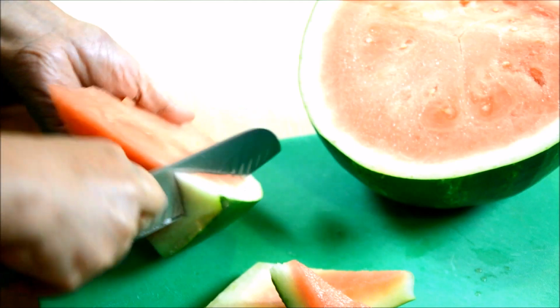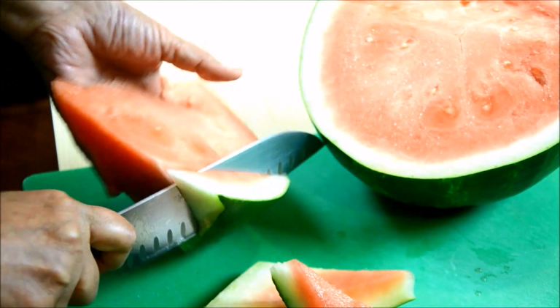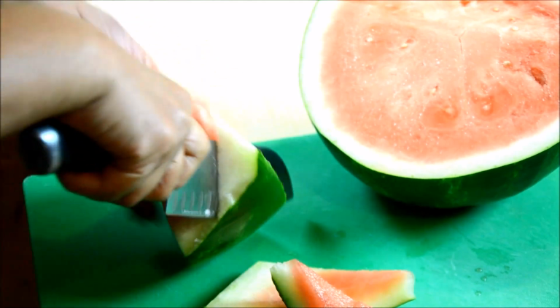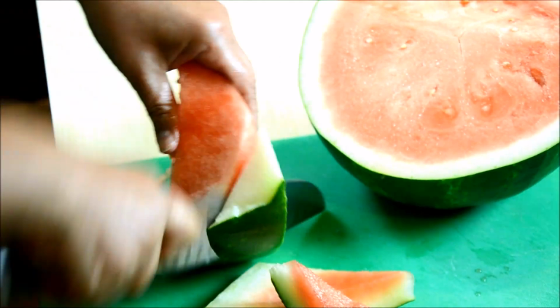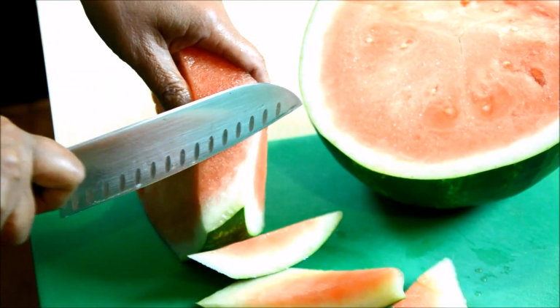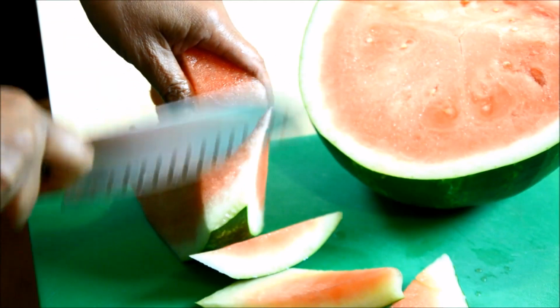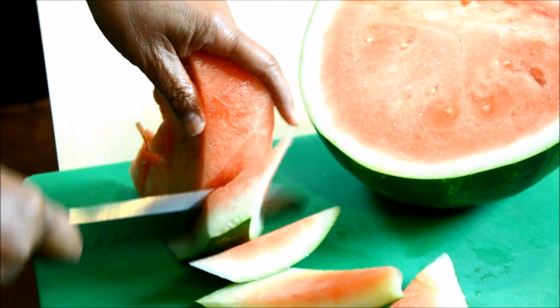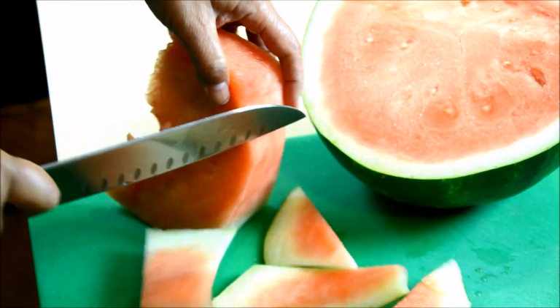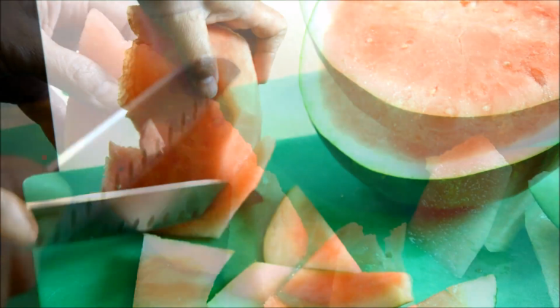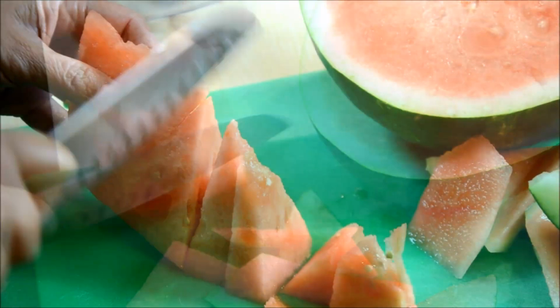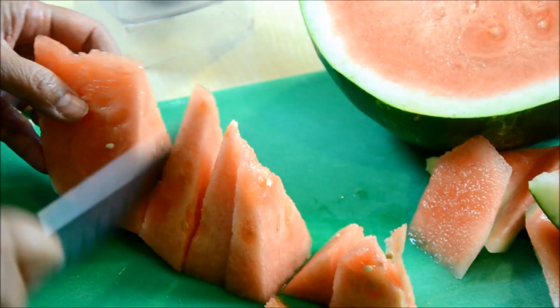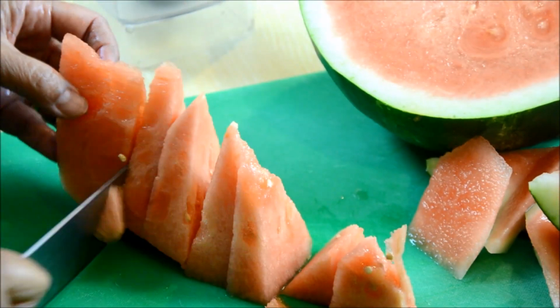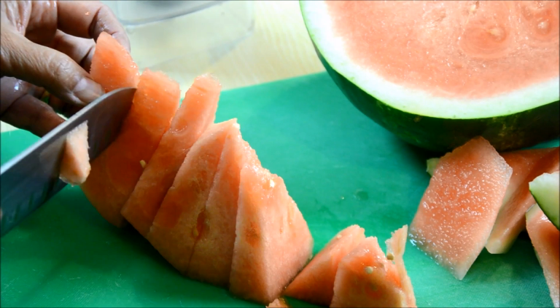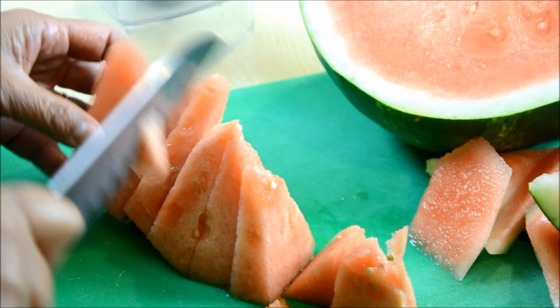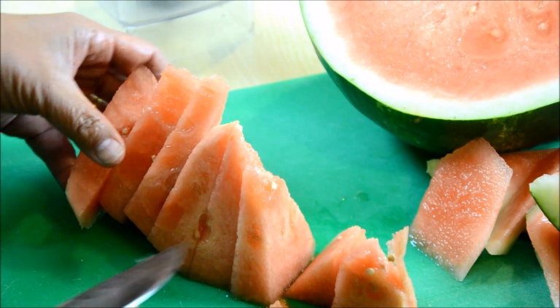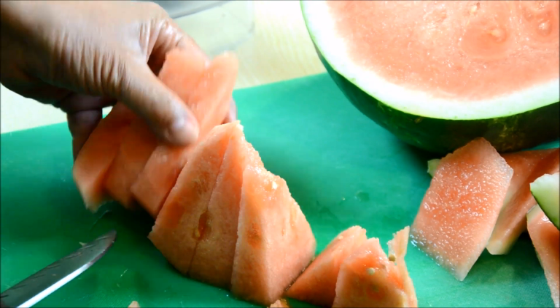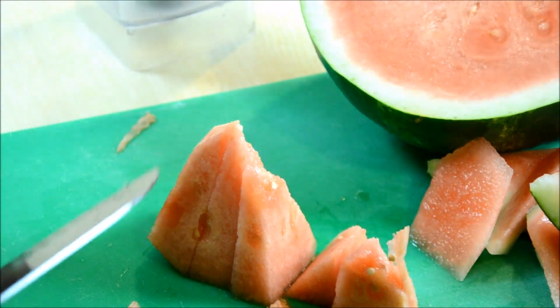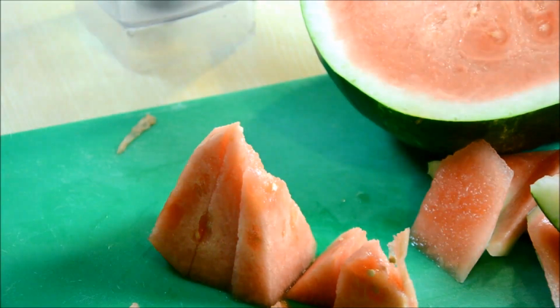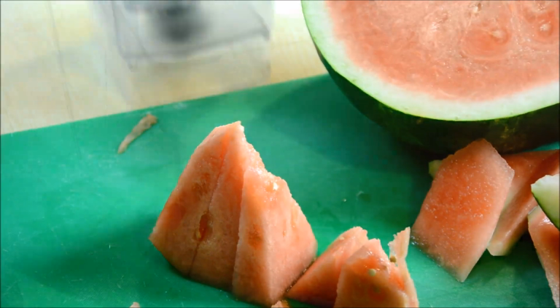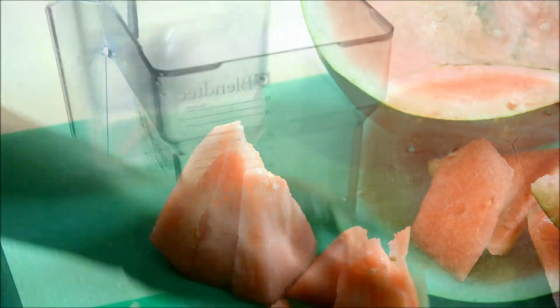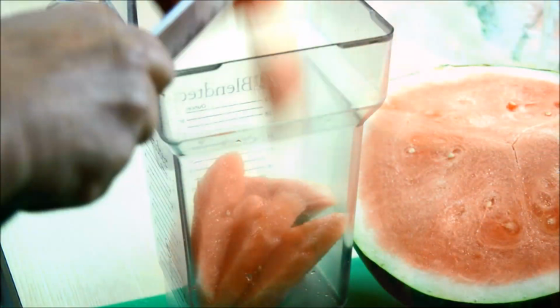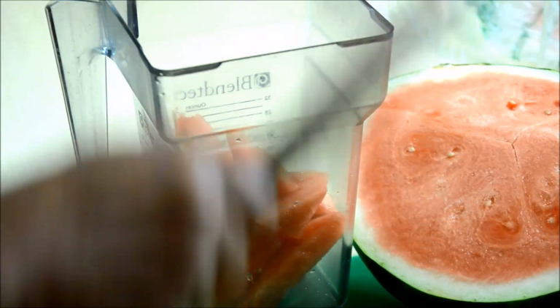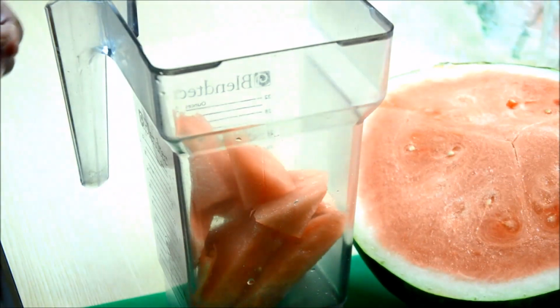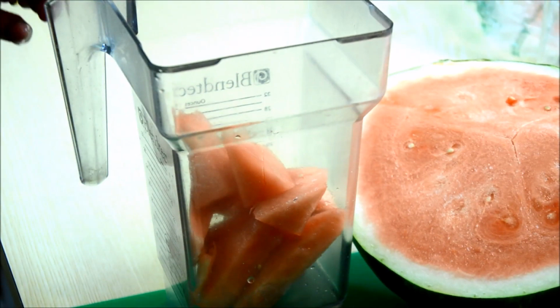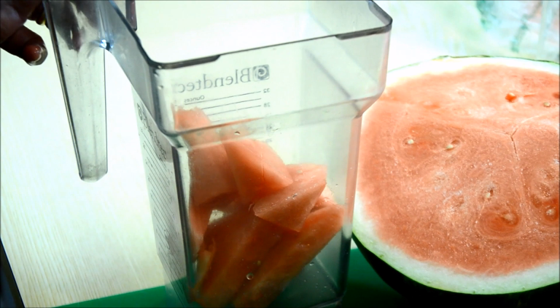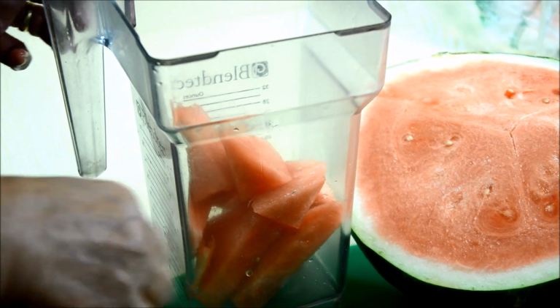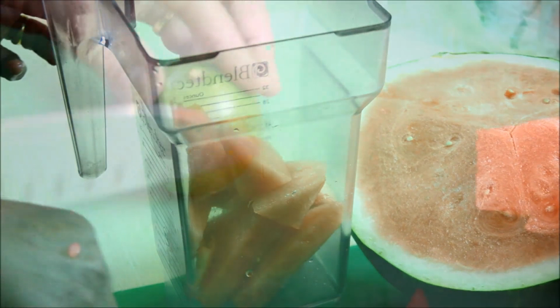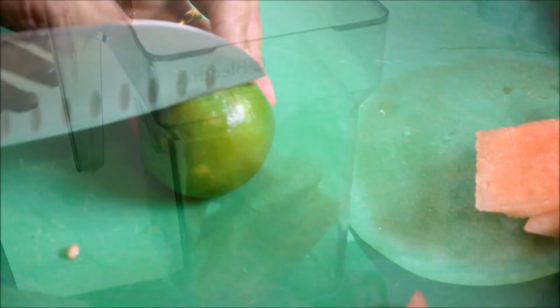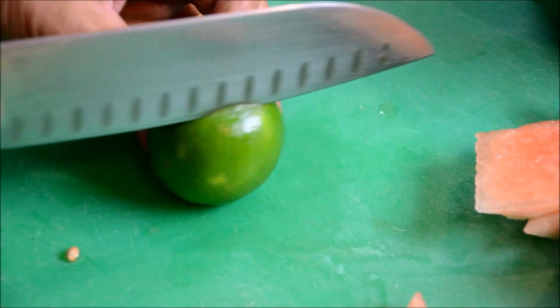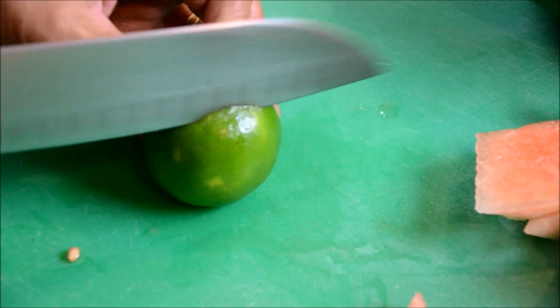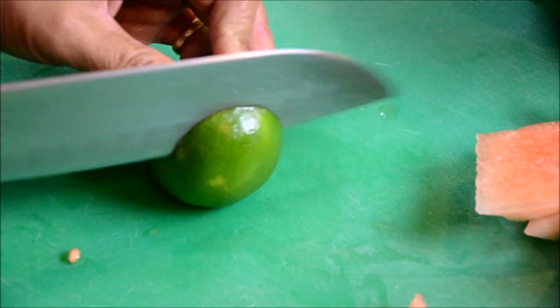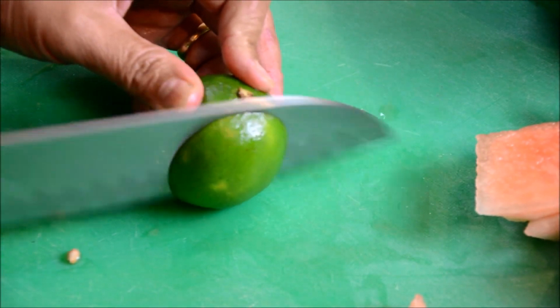Some people like to freeze the watermelon first after you slice them, and that will be perfectly fine. Your slushy will be super thicker and cooler that way.